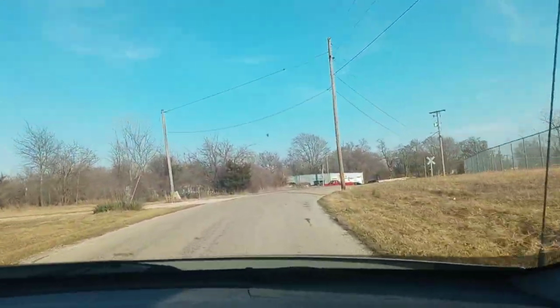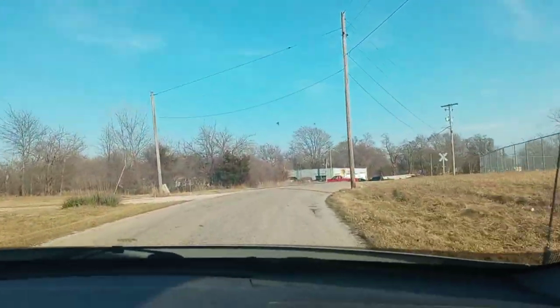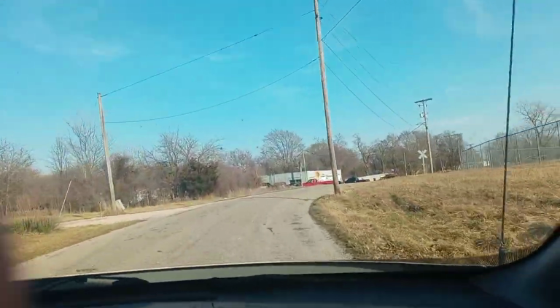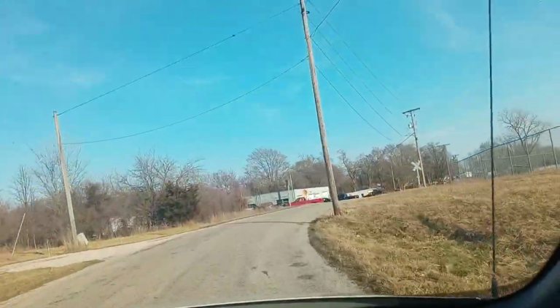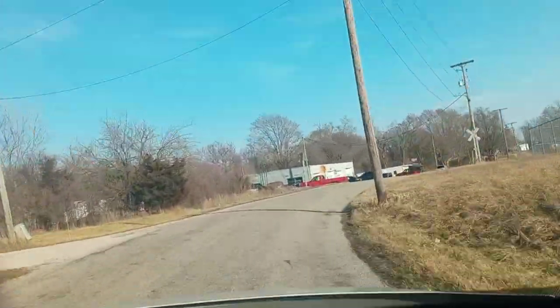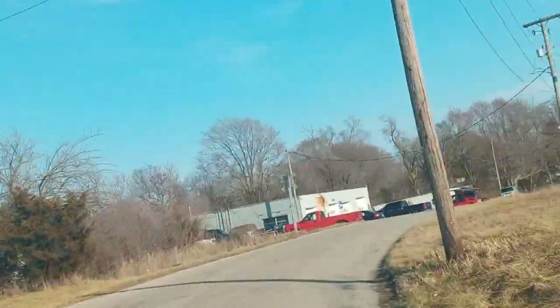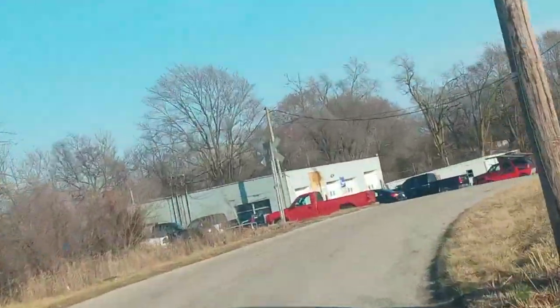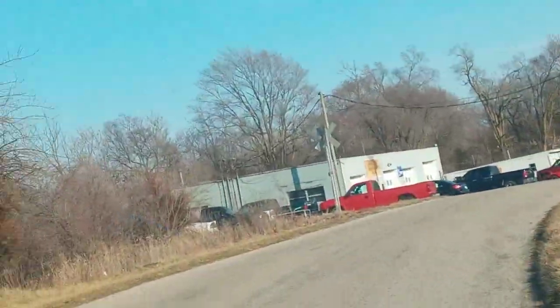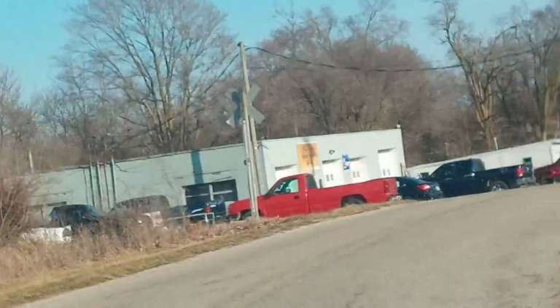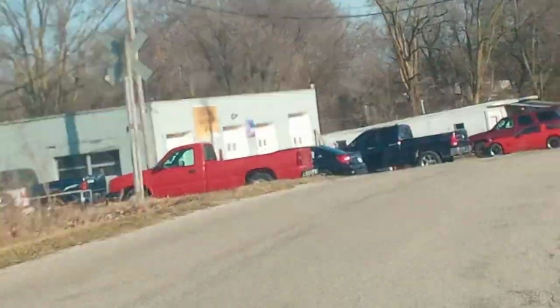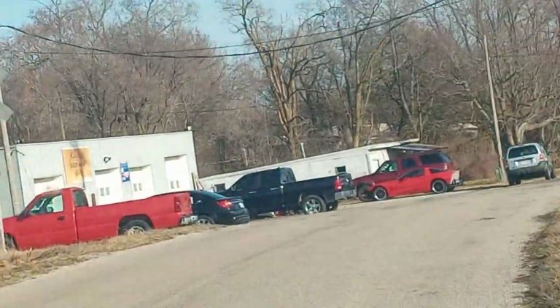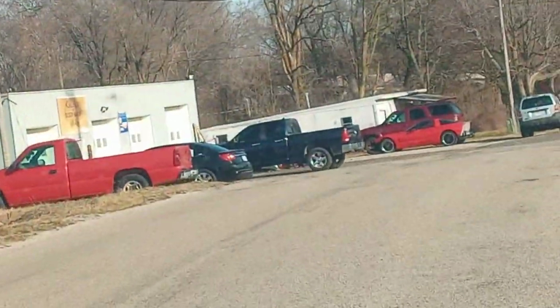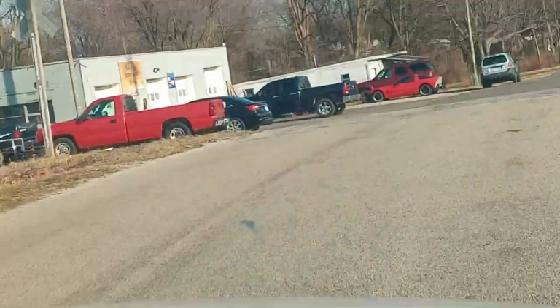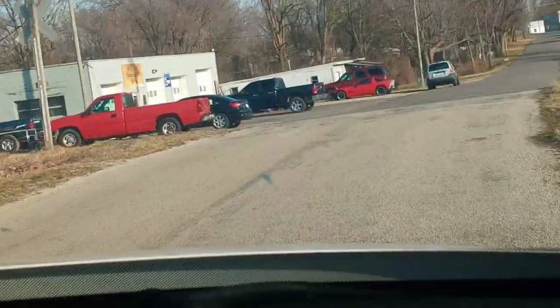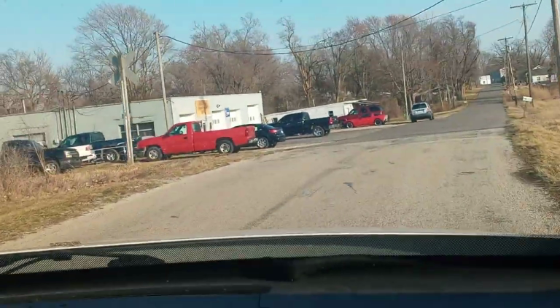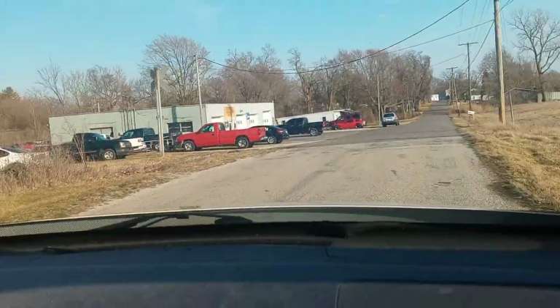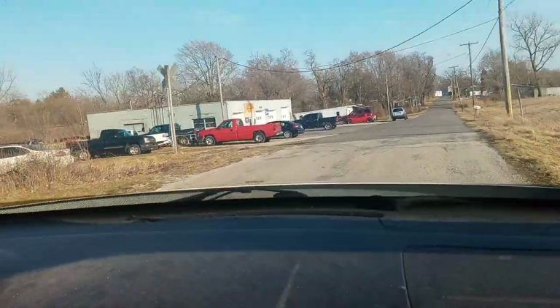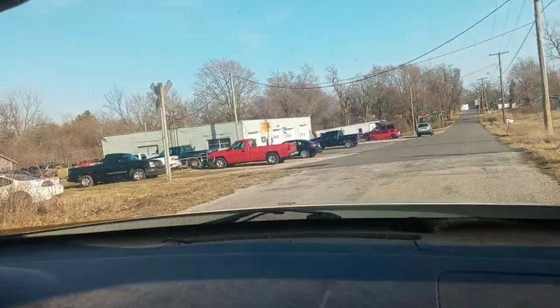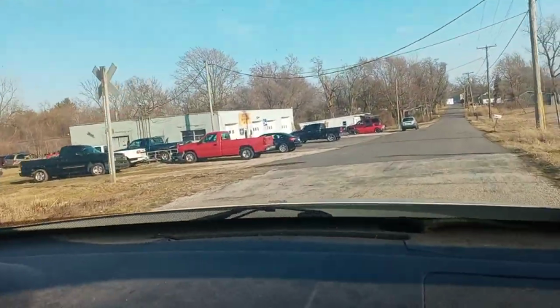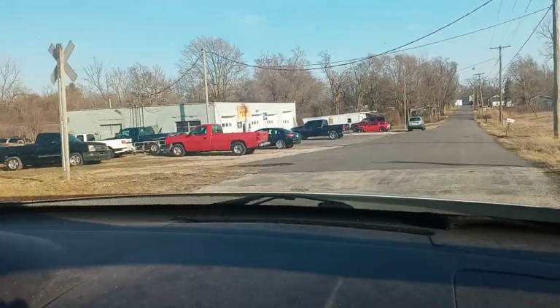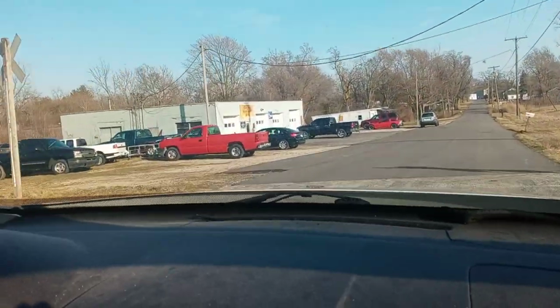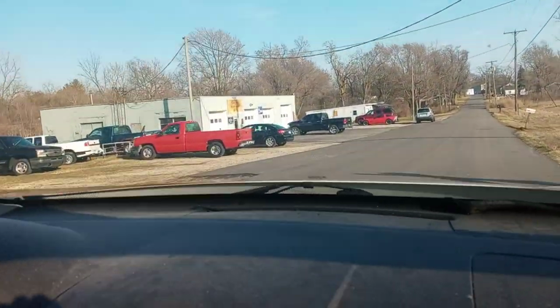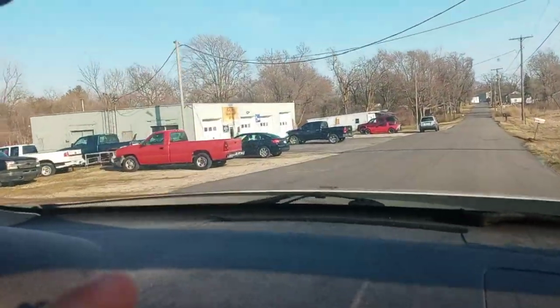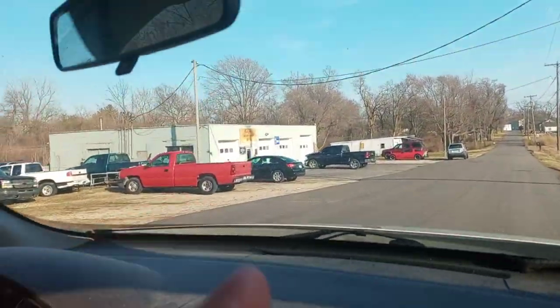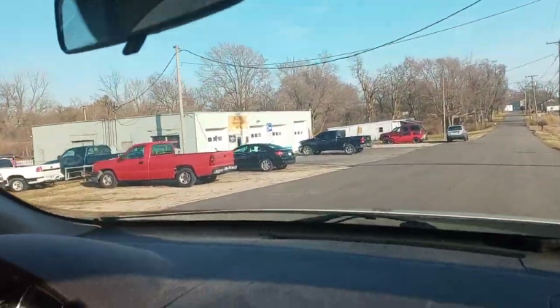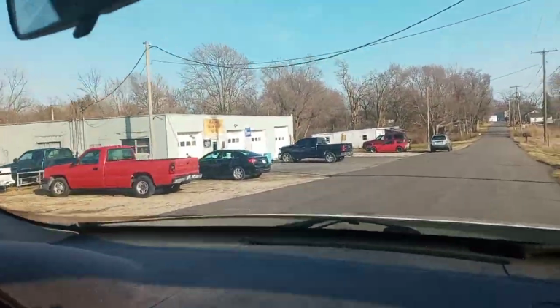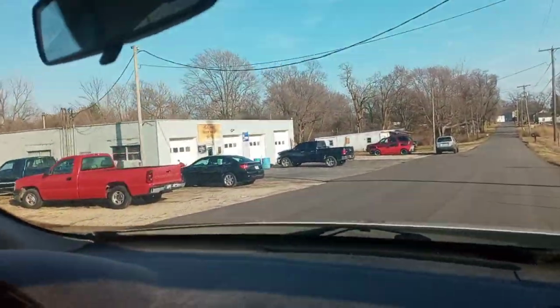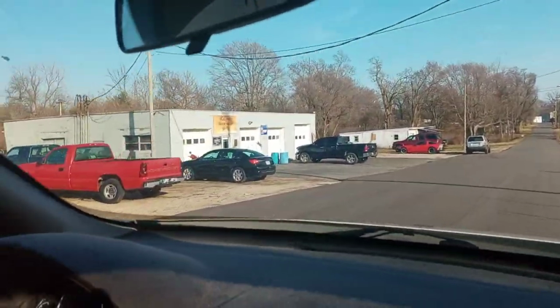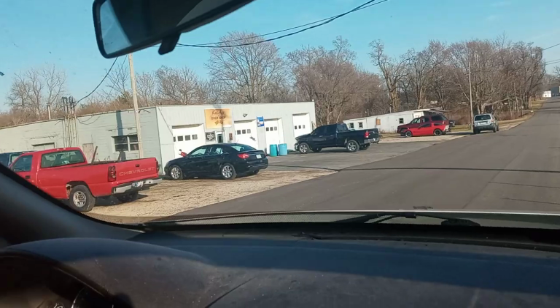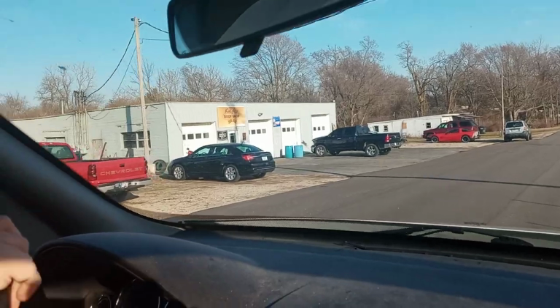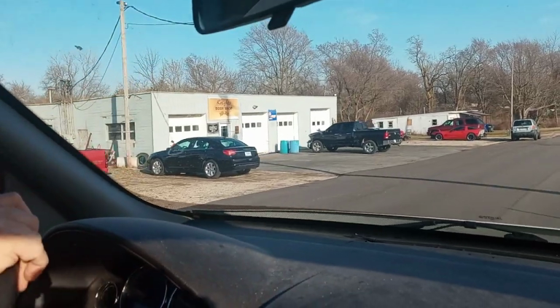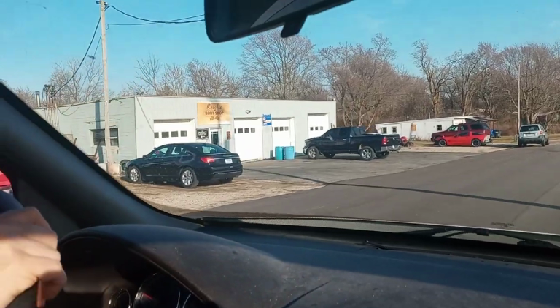It should be sitting outside. Oh, I see it. Look, there it is. It's sitting outside.